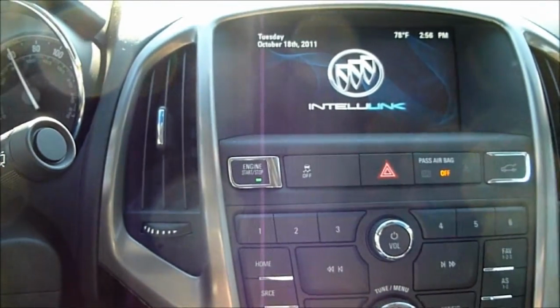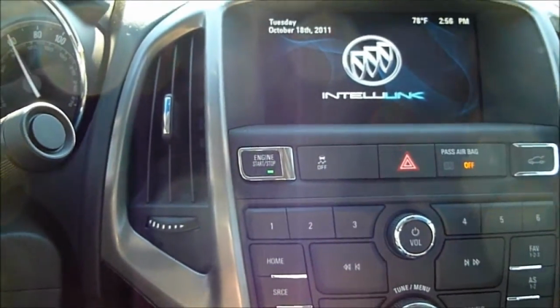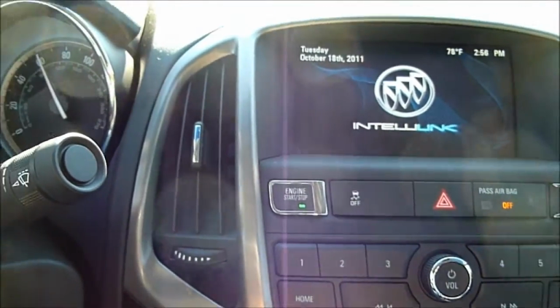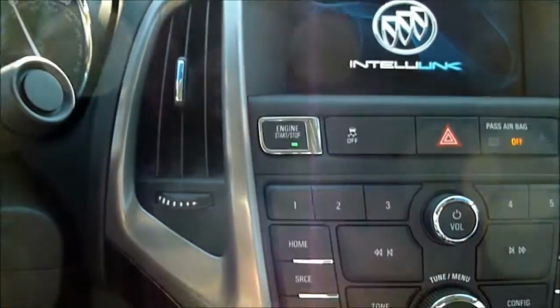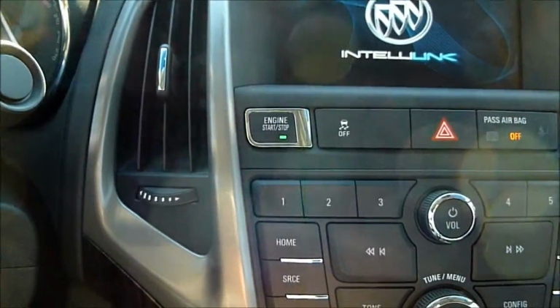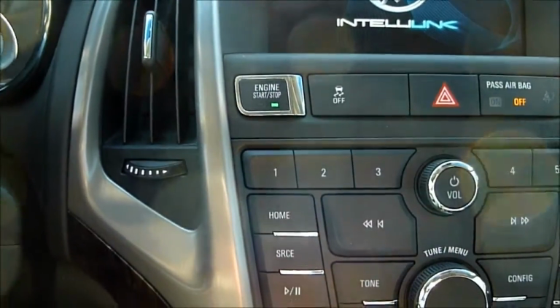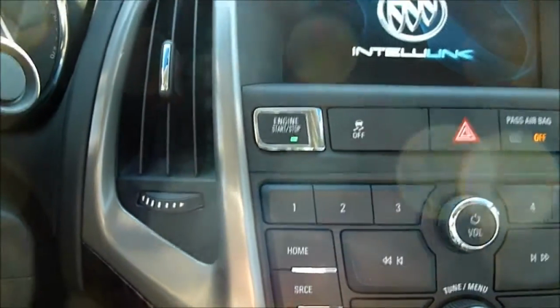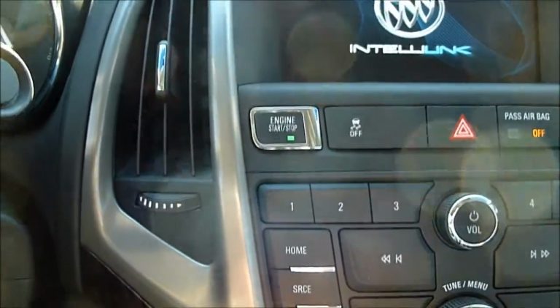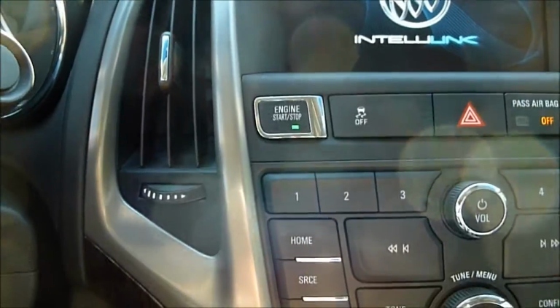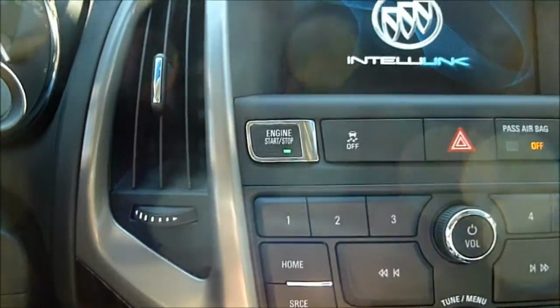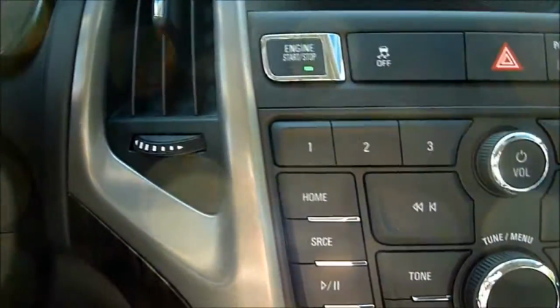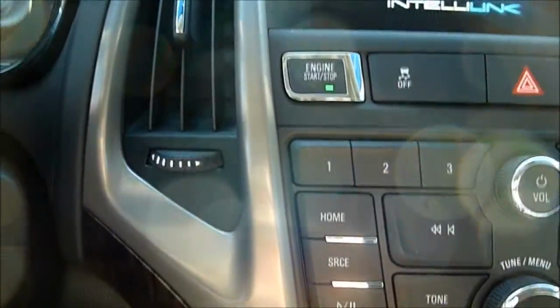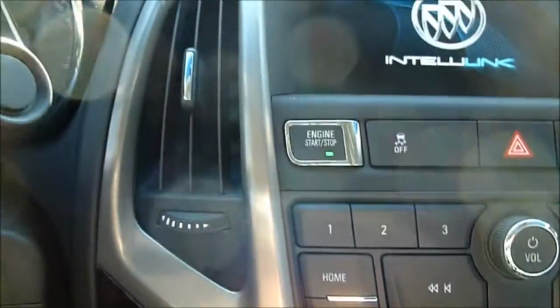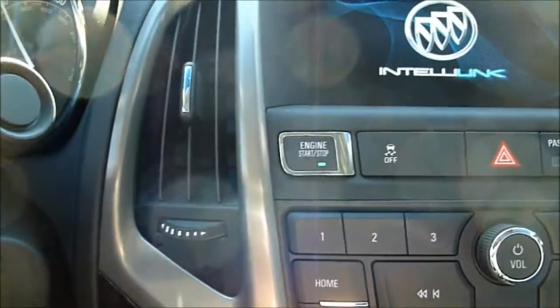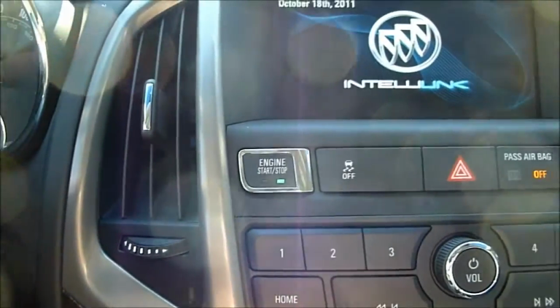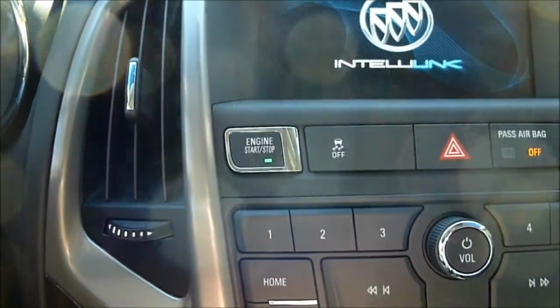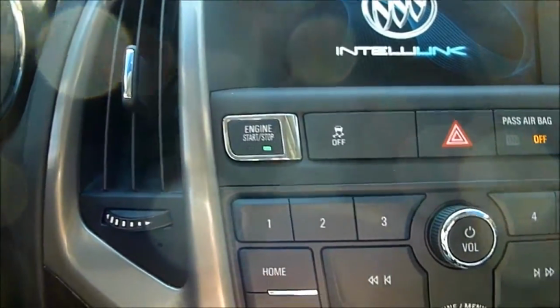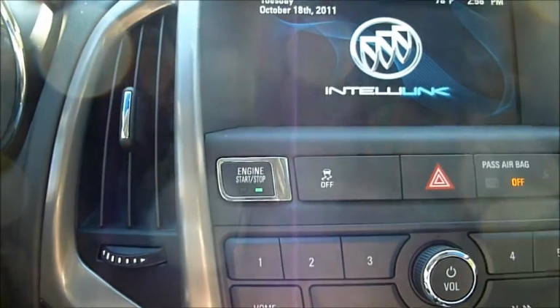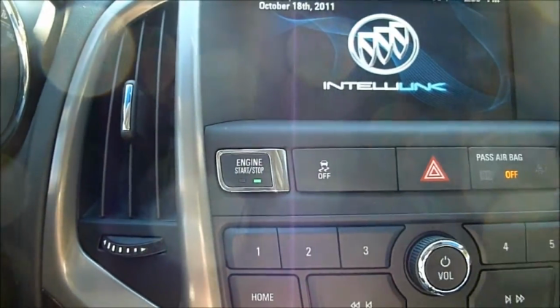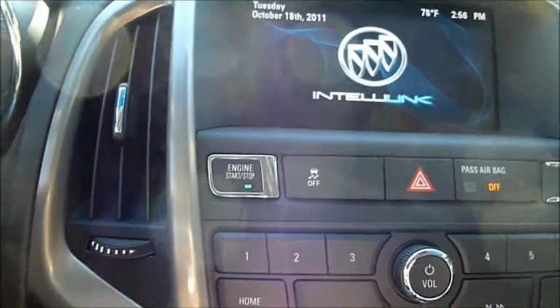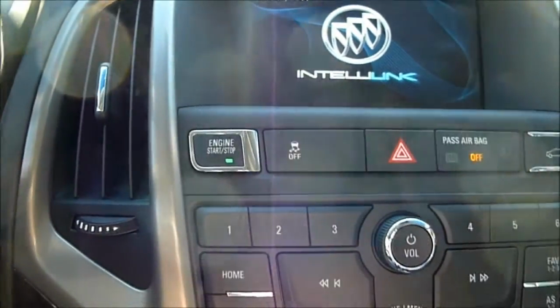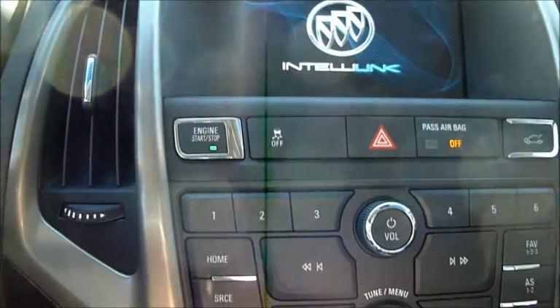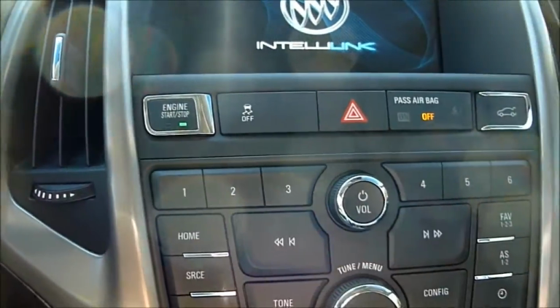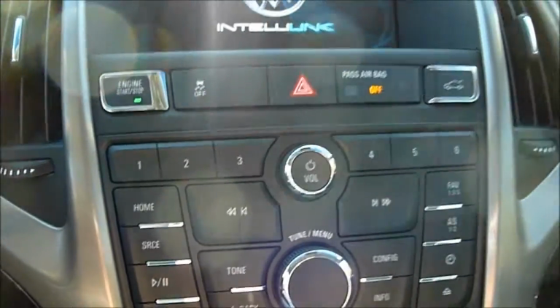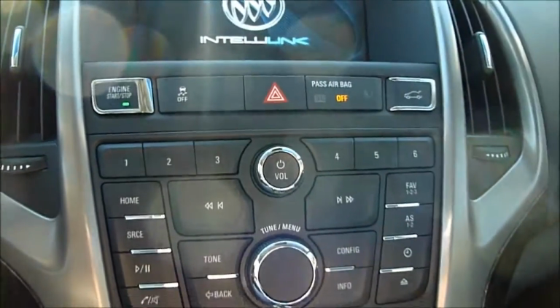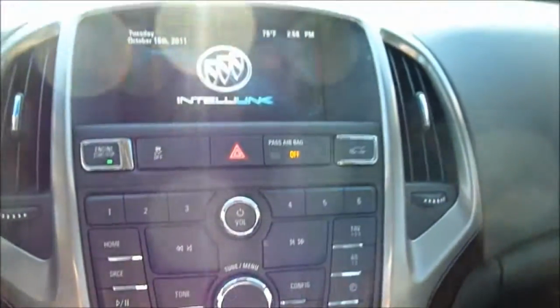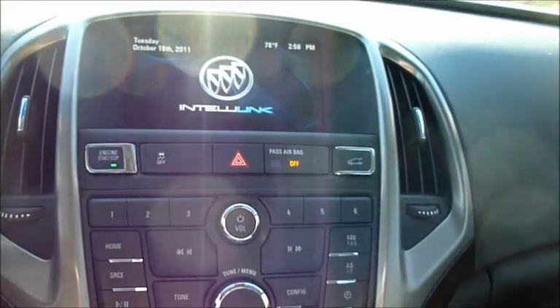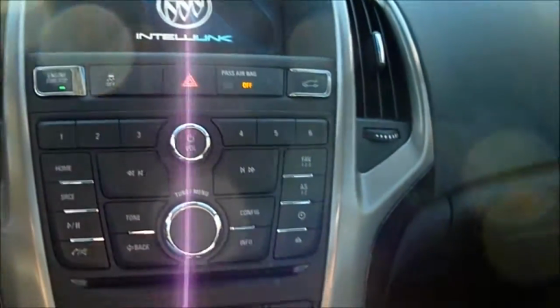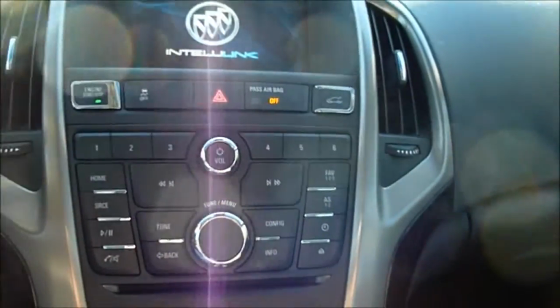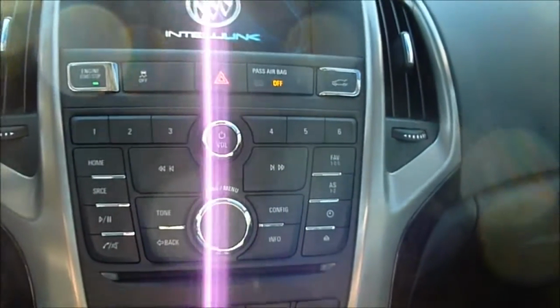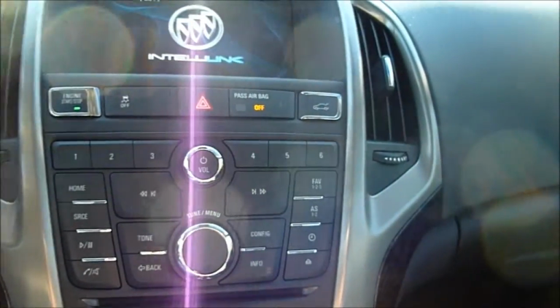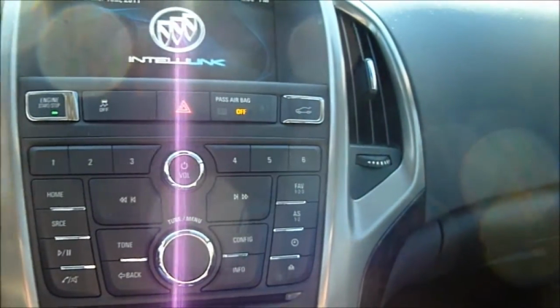This particular model does feature the keyless ignition system. There's the push button start, and it has the remote as part of the key fob of course.